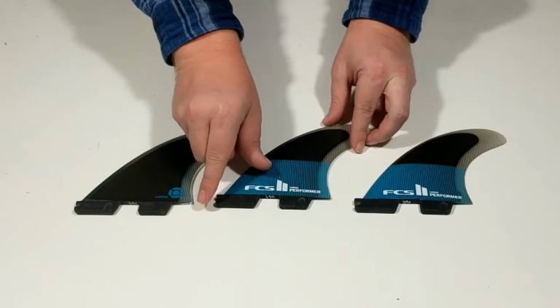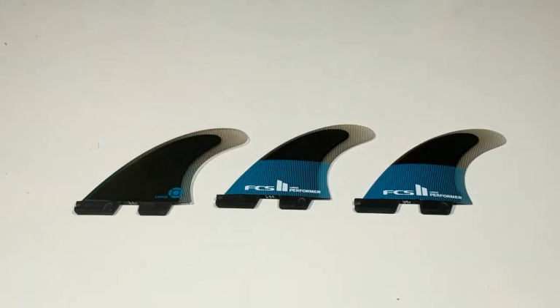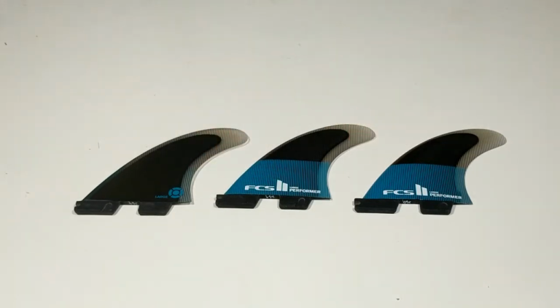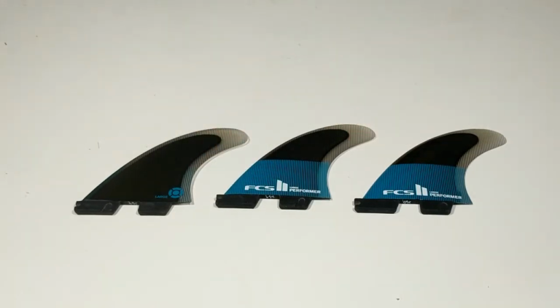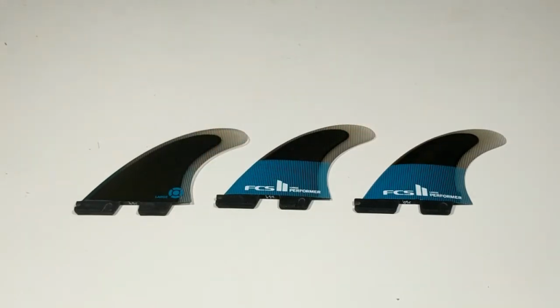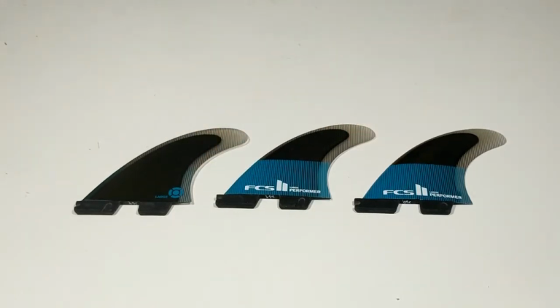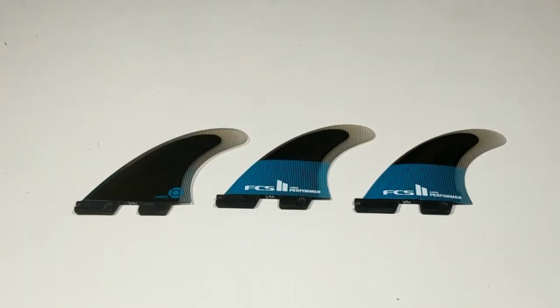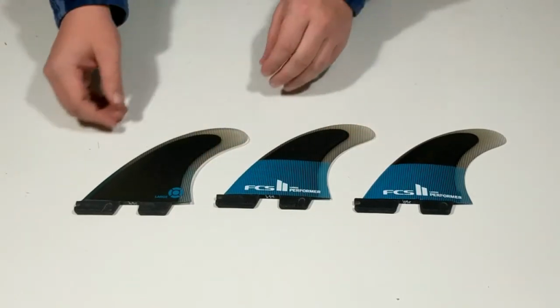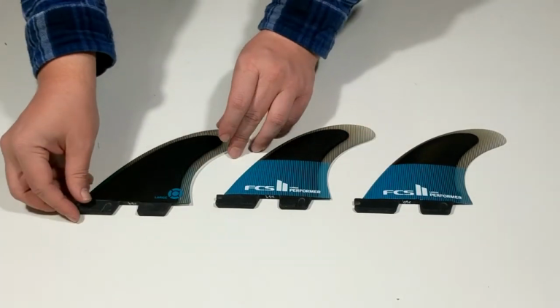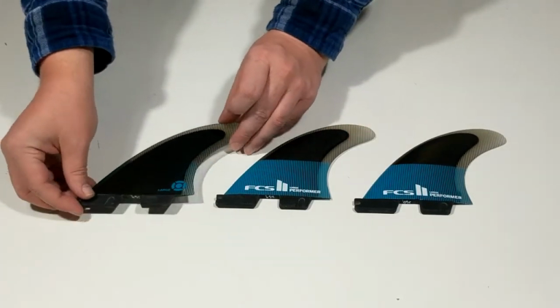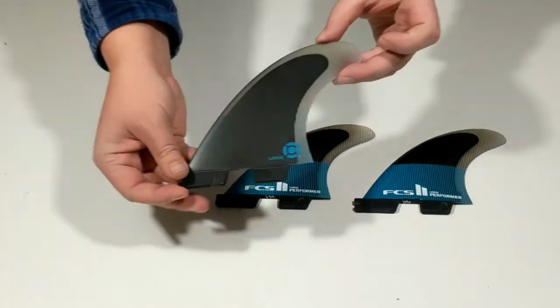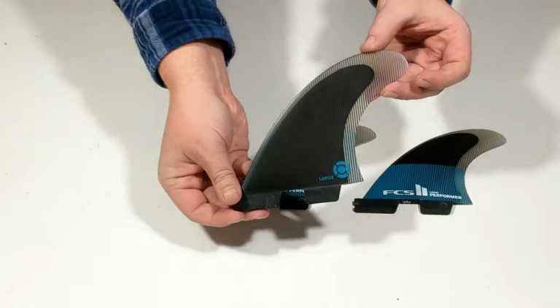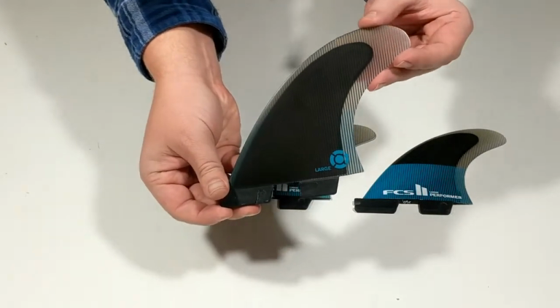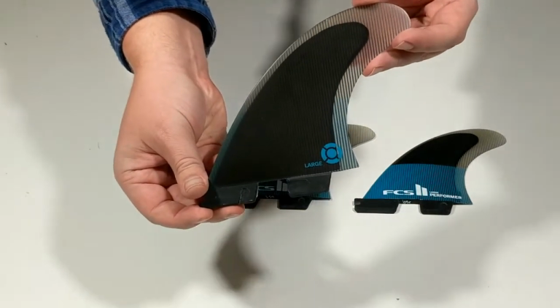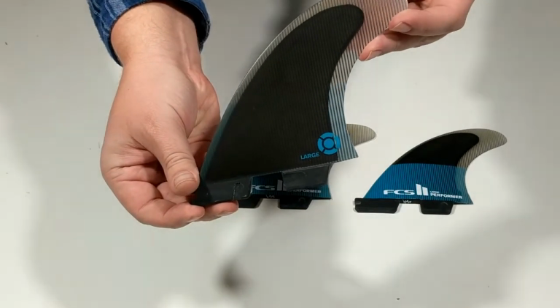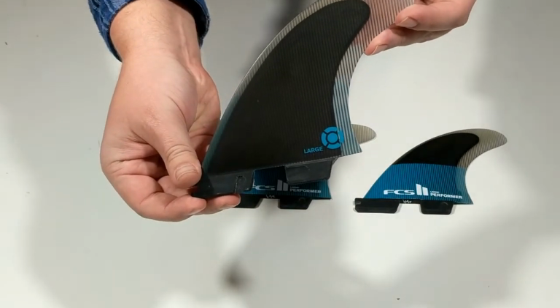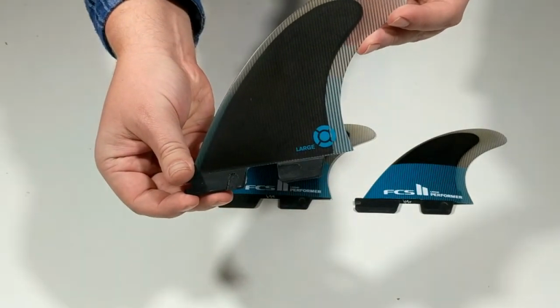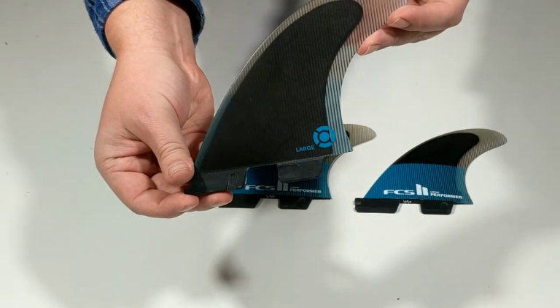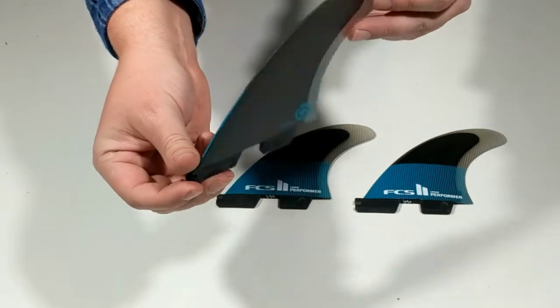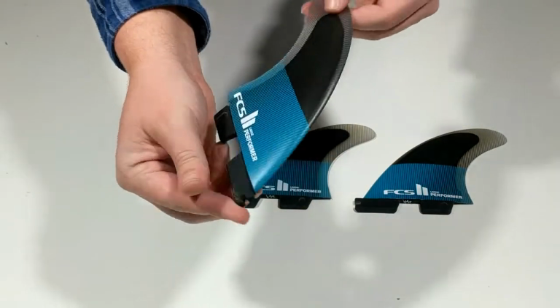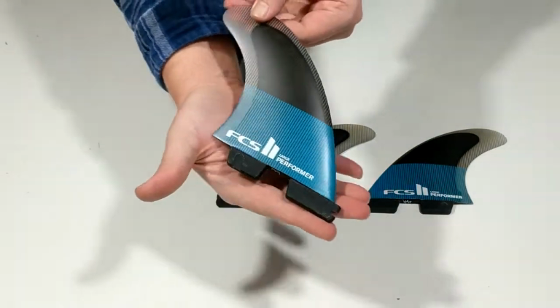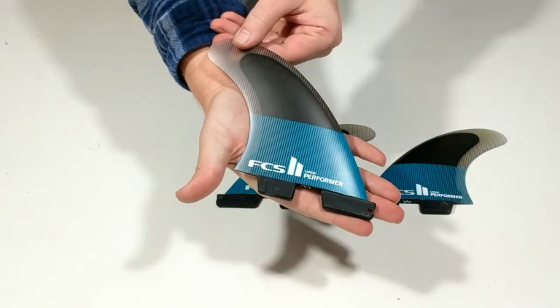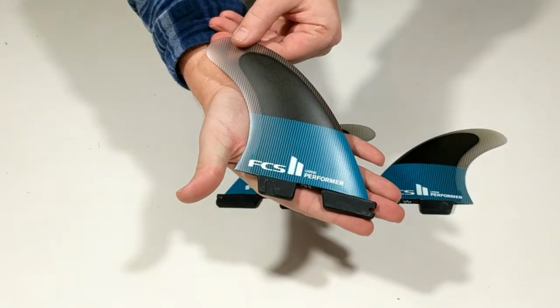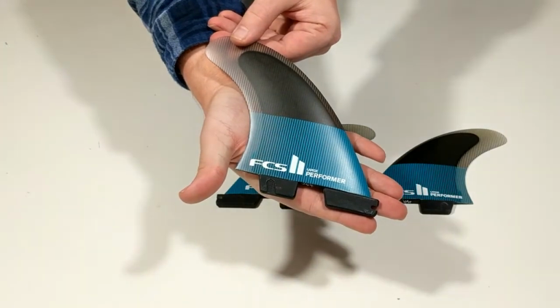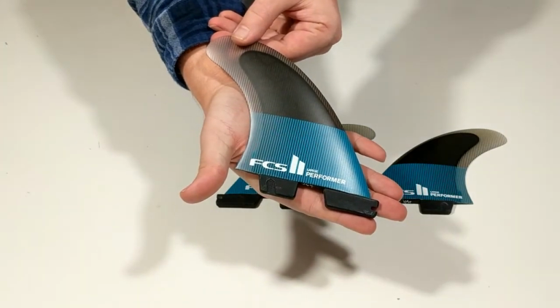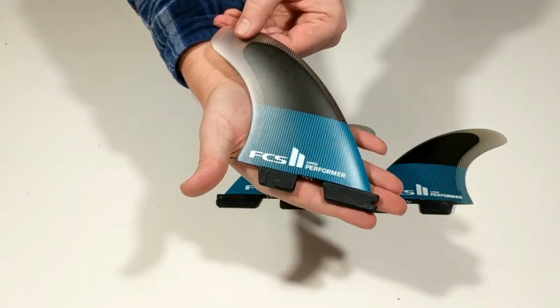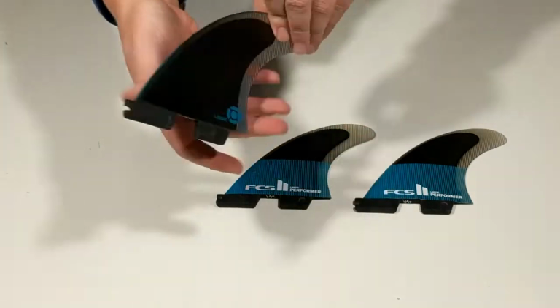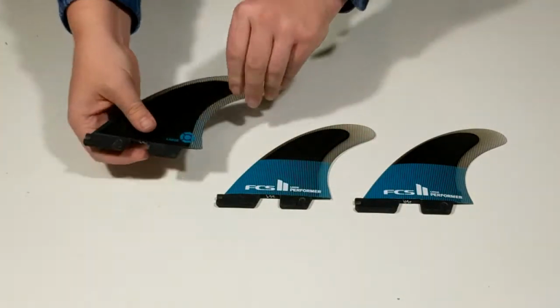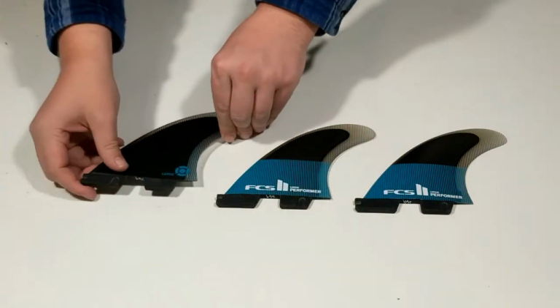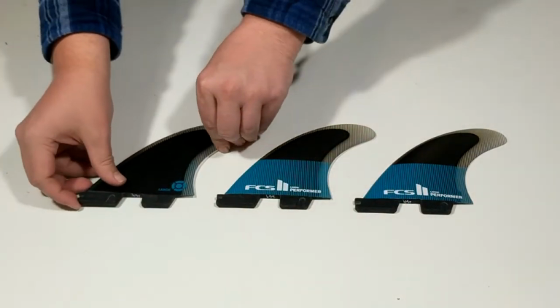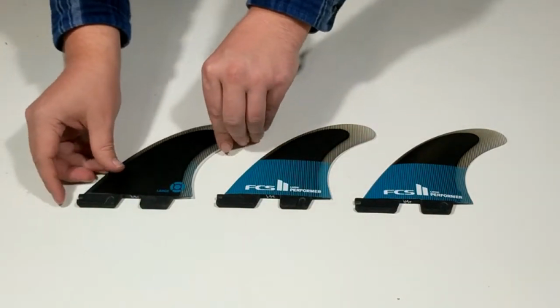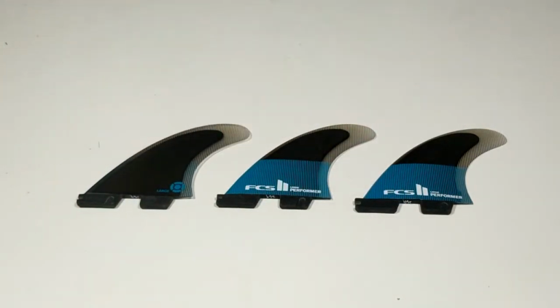The FCS2 Performer Tri-Fins offer a balance of speed, flow, and response. The Performer is ideal for surfers who want a reliable all-around fin delivering a combination of speed and maneuverability with flow between turns.